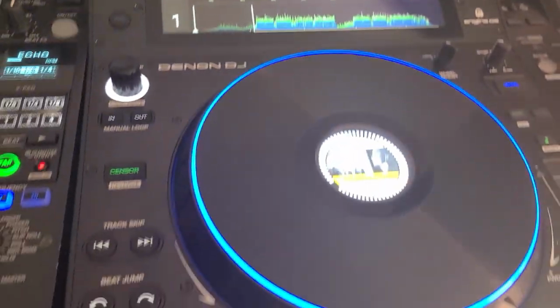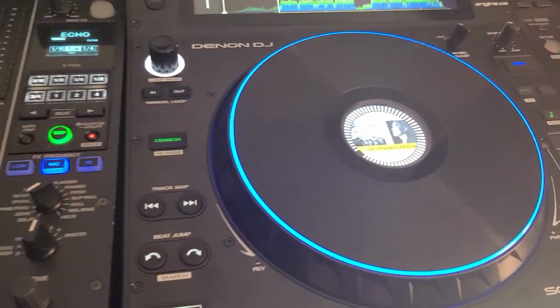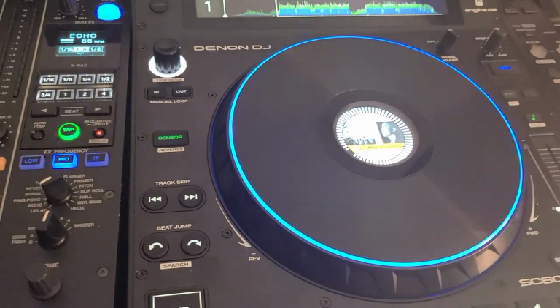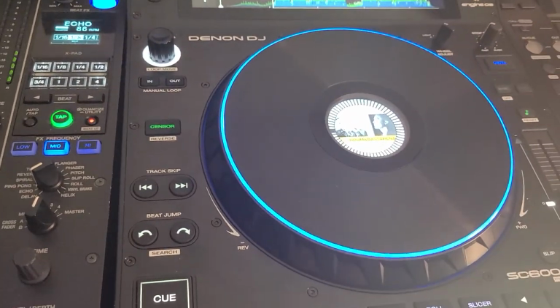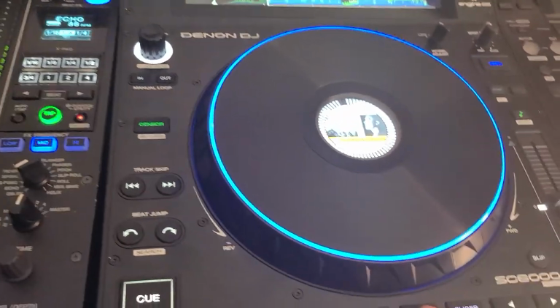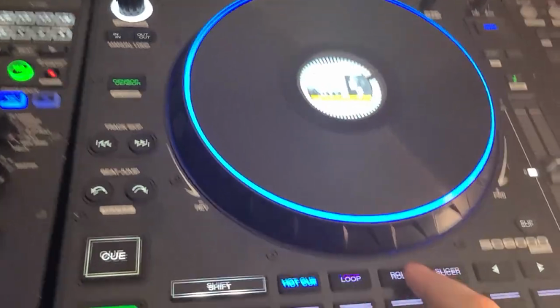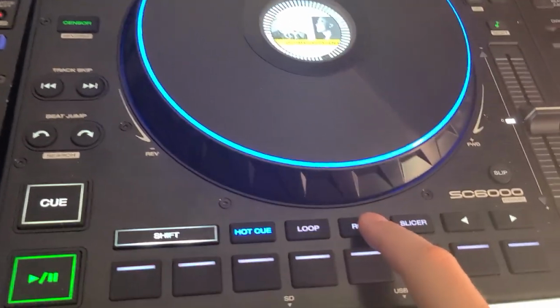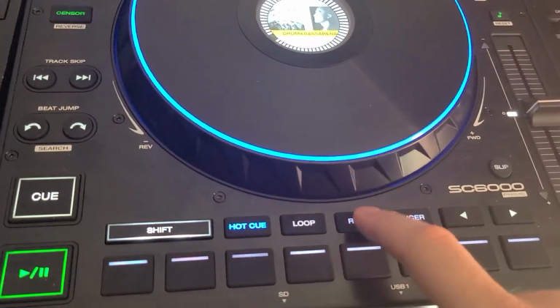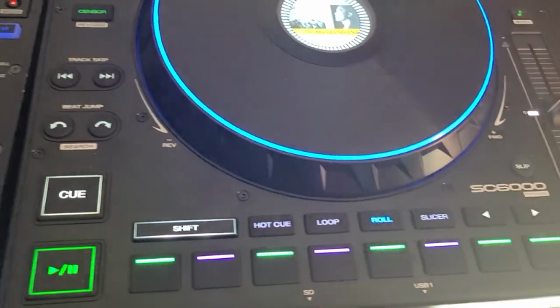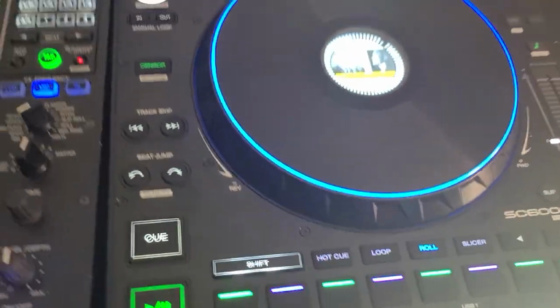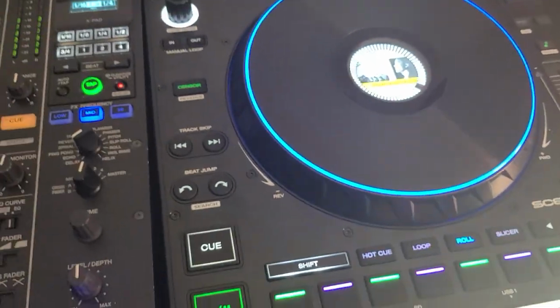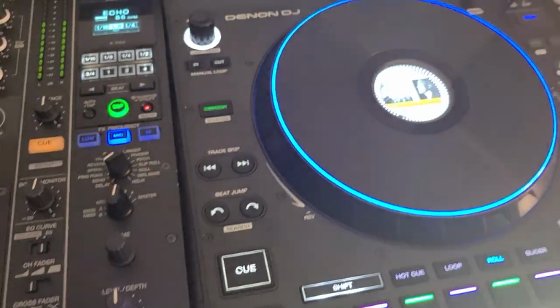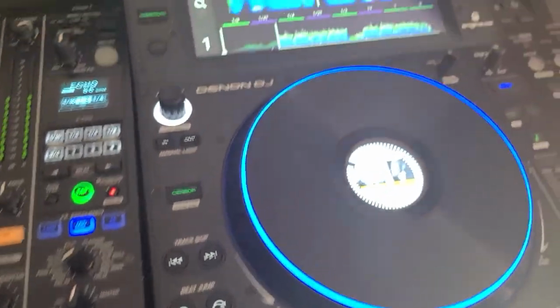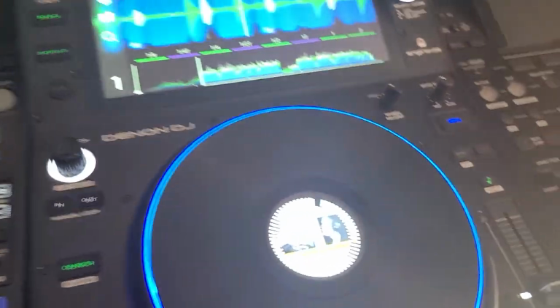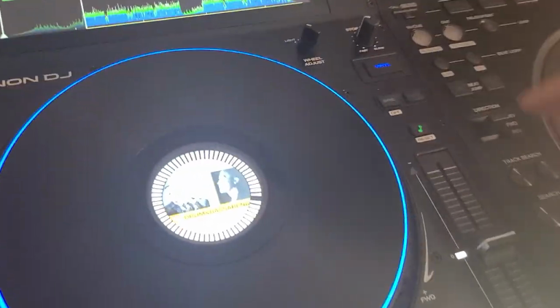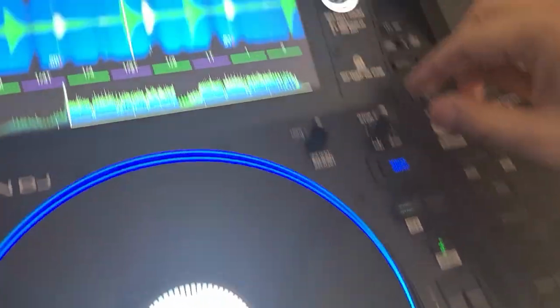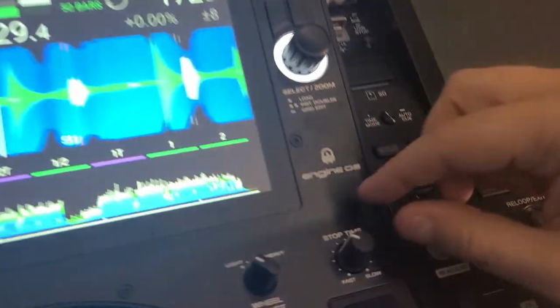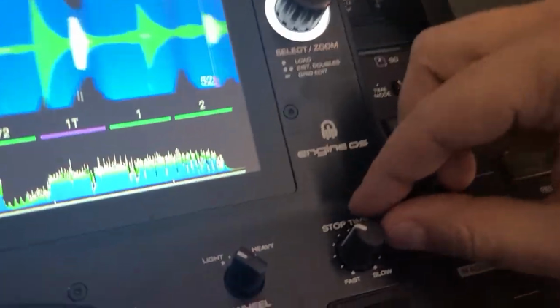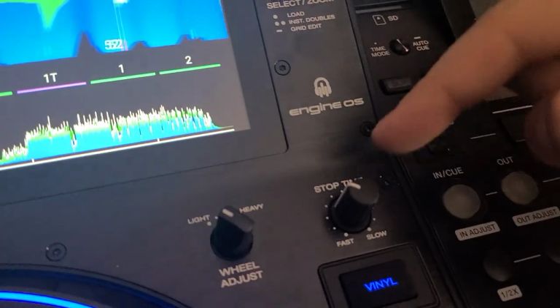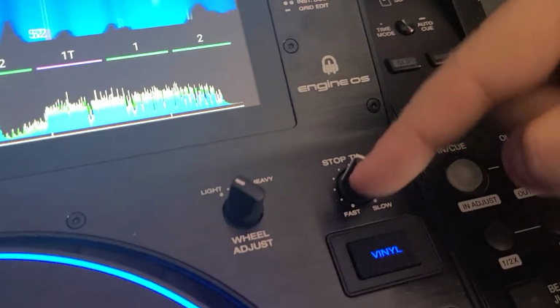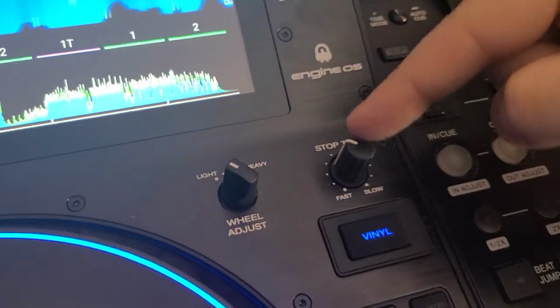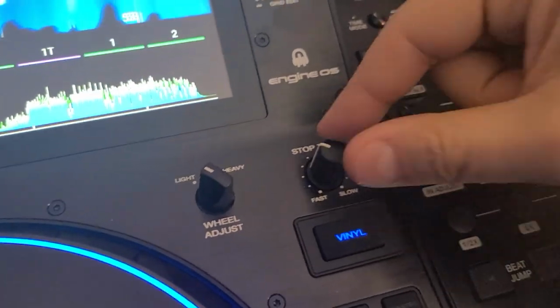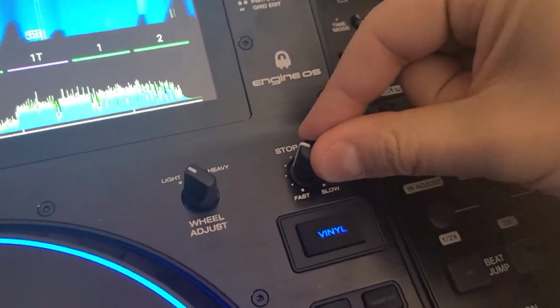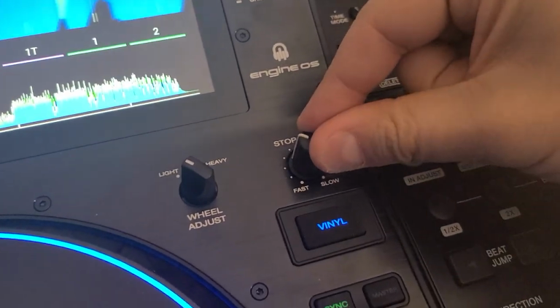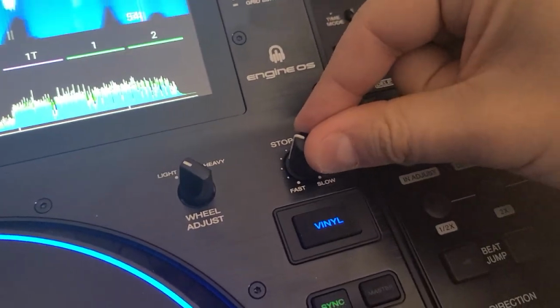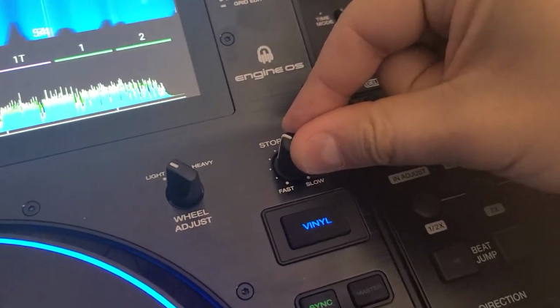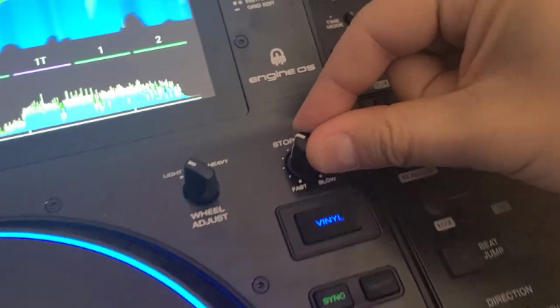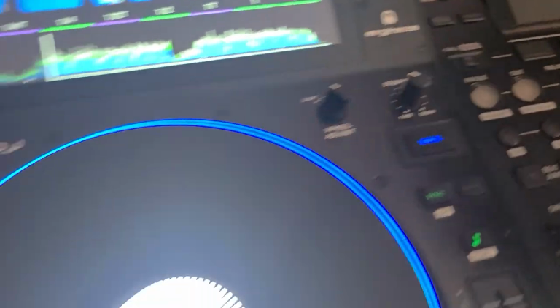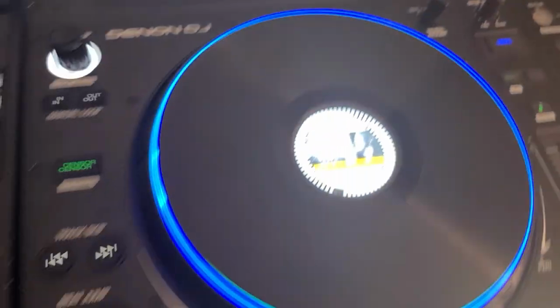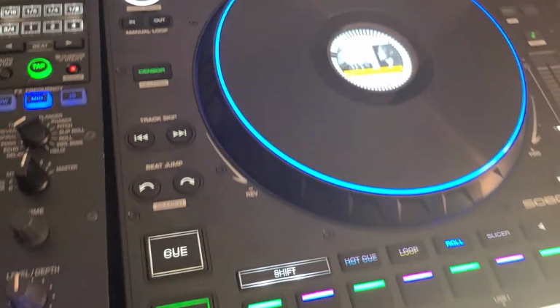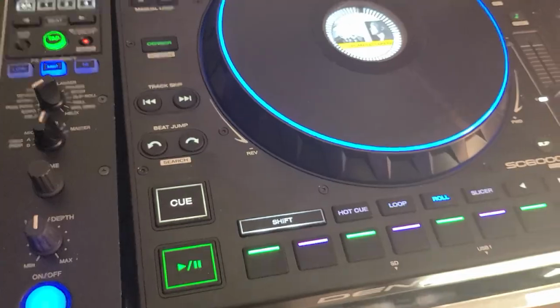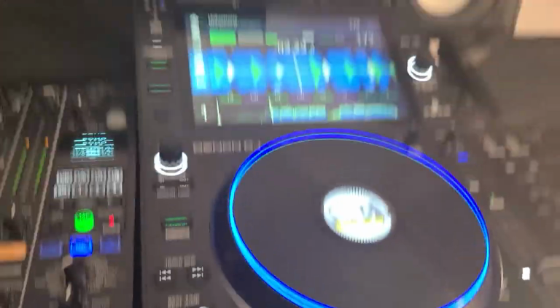Now, play the track. Hop on your rolls. Engage your slip mode. Have your start stop time right around 11 o'clock.